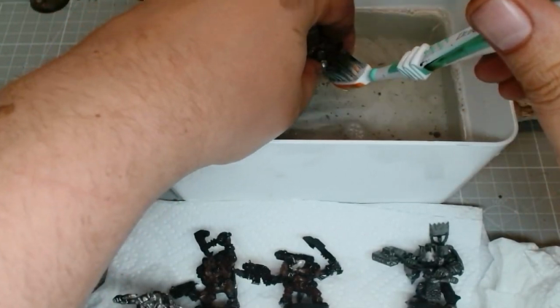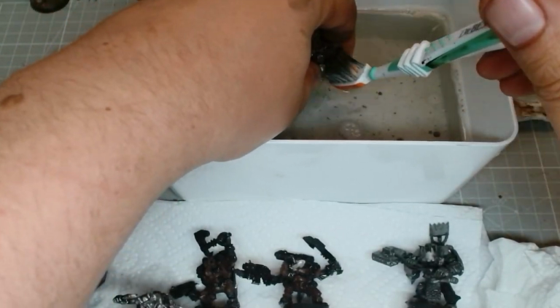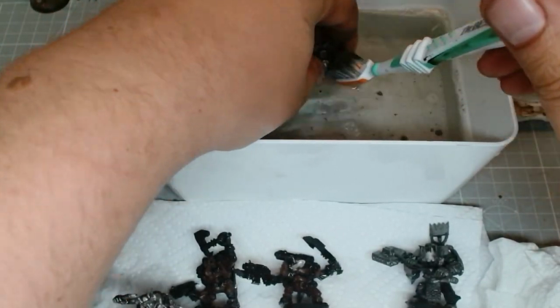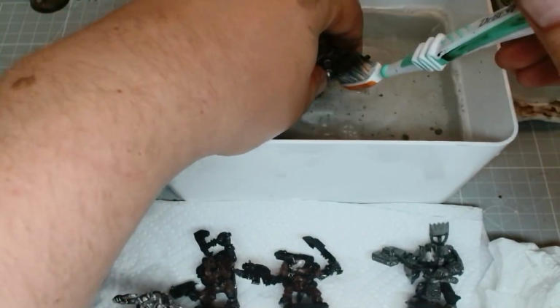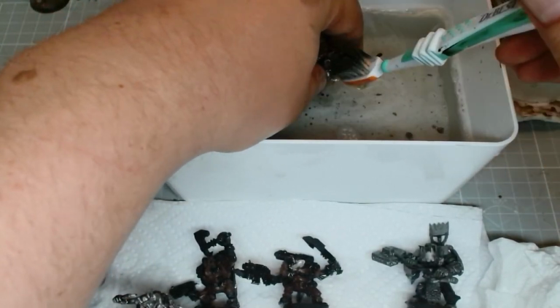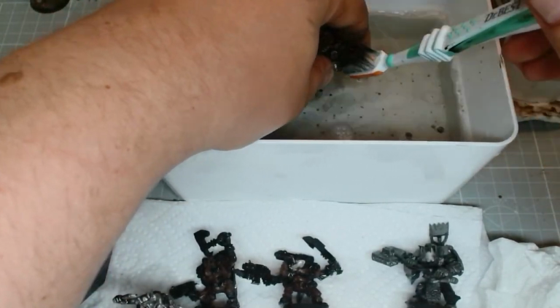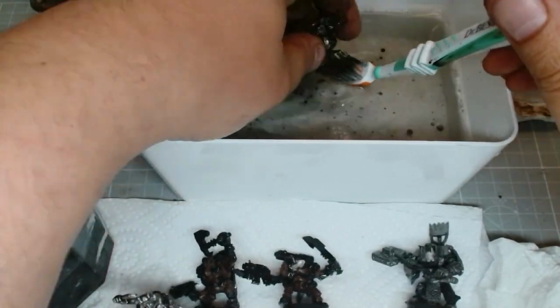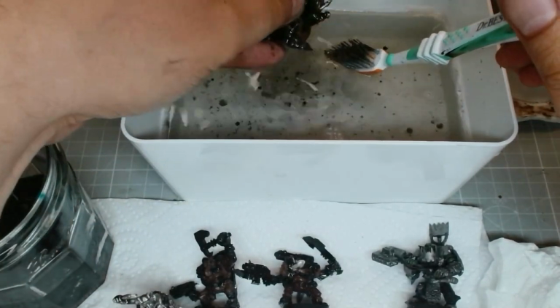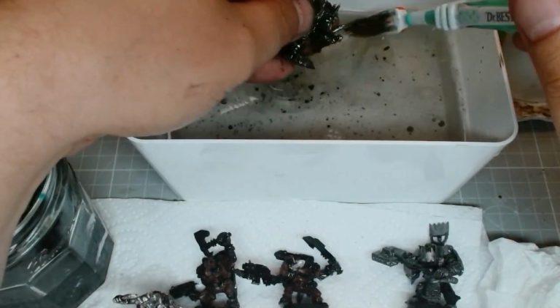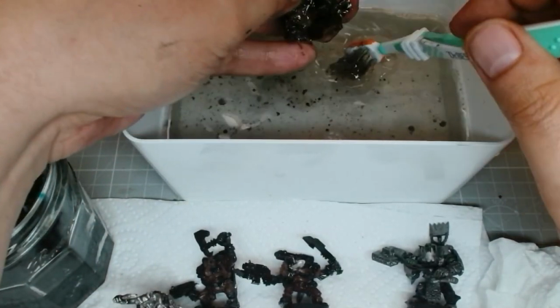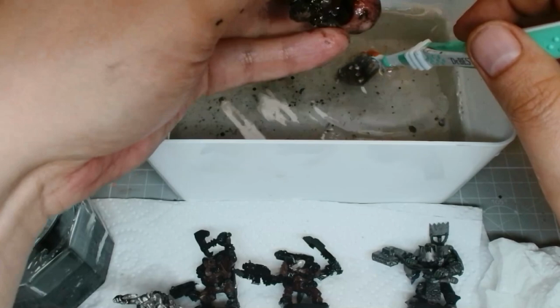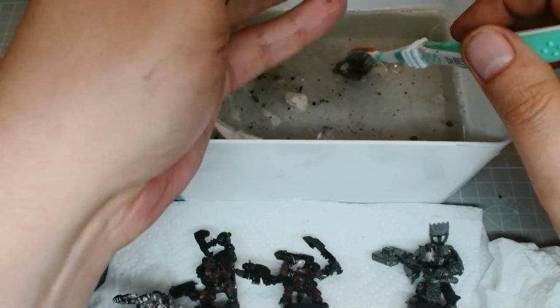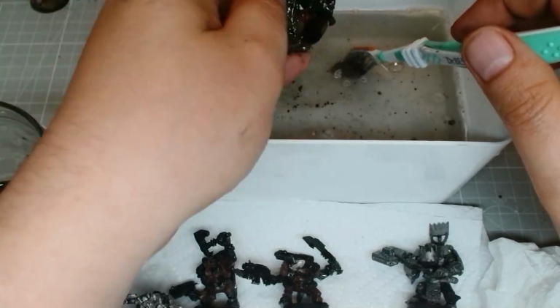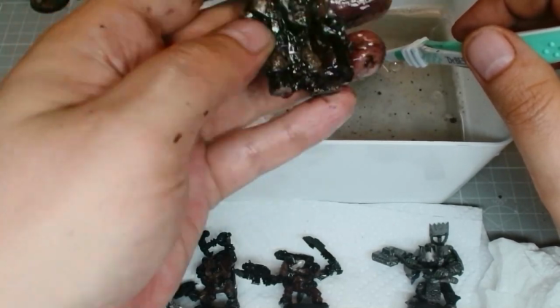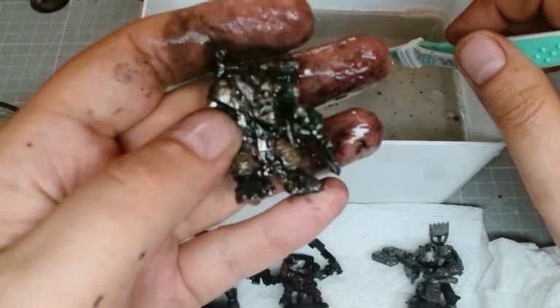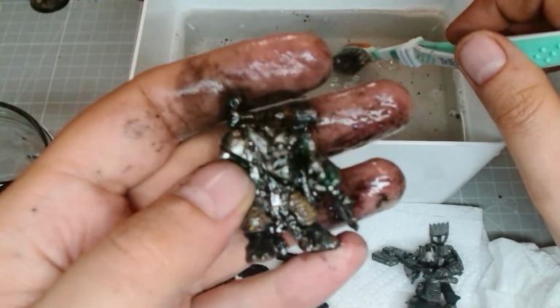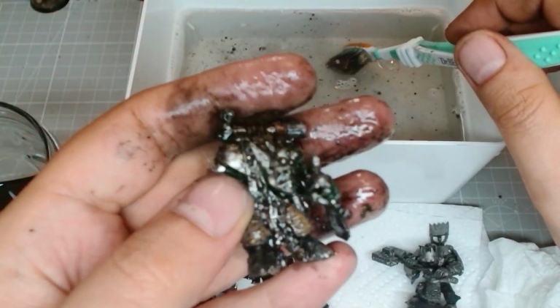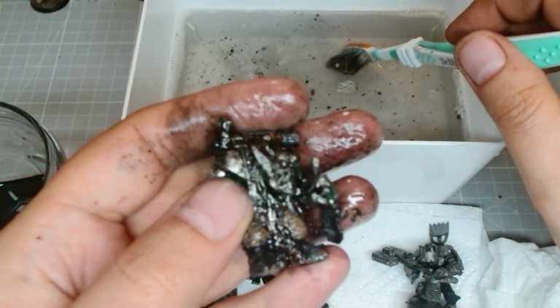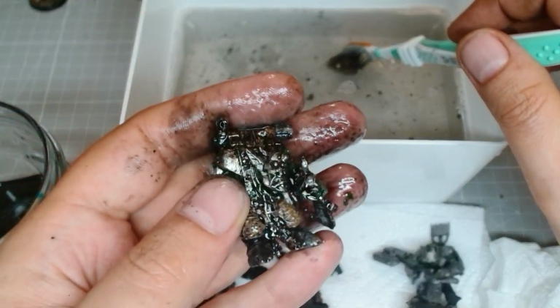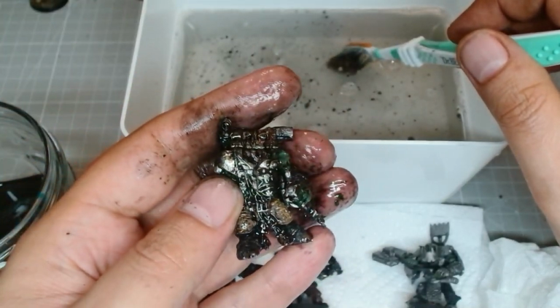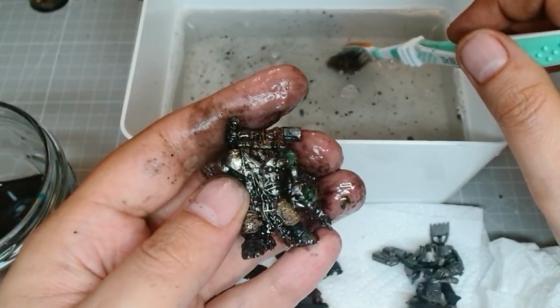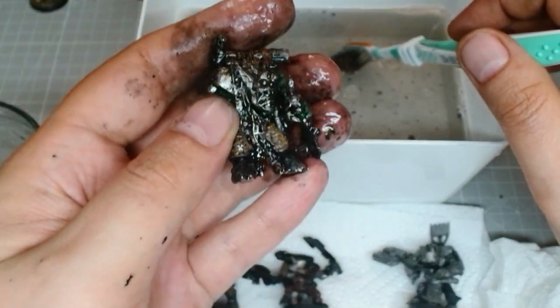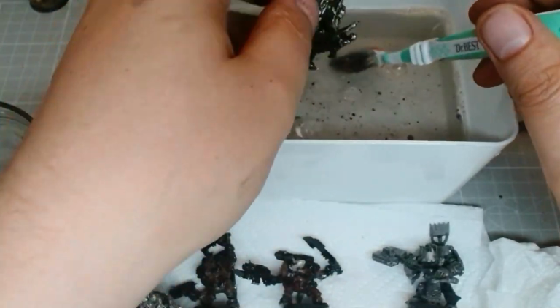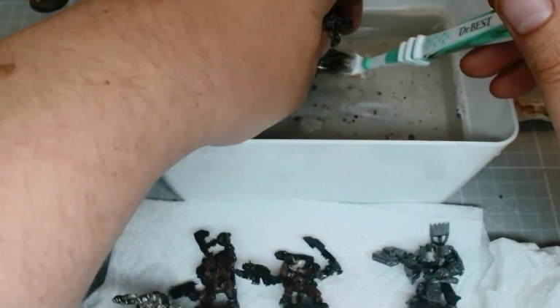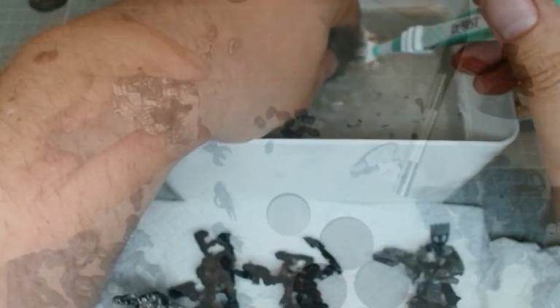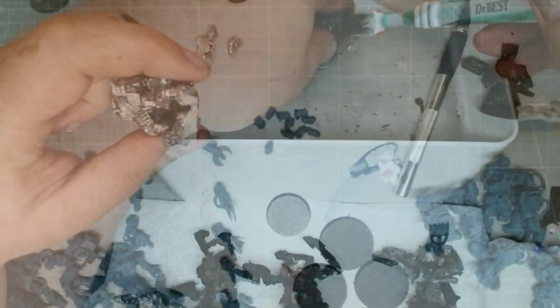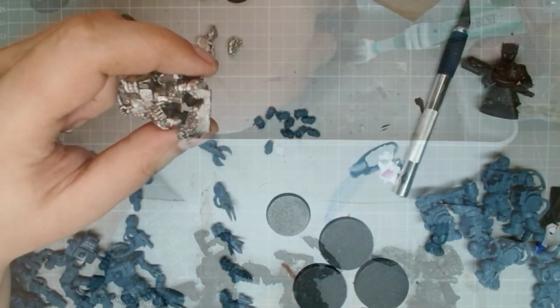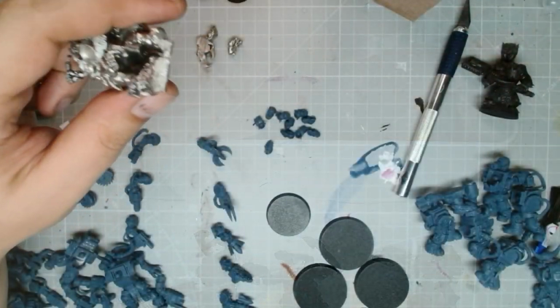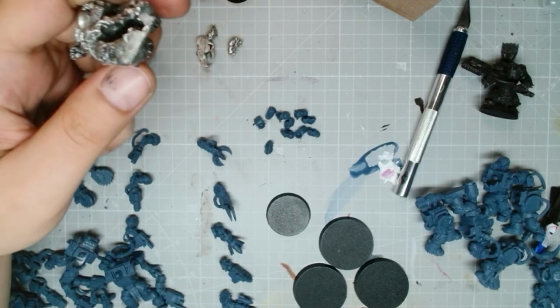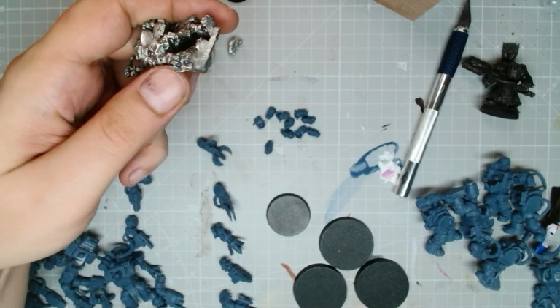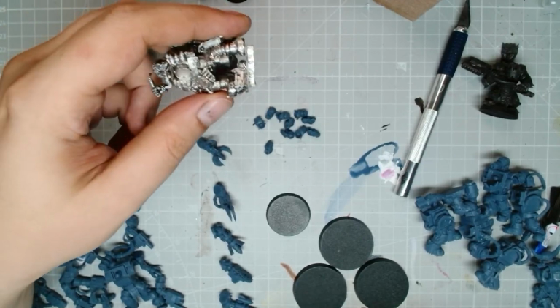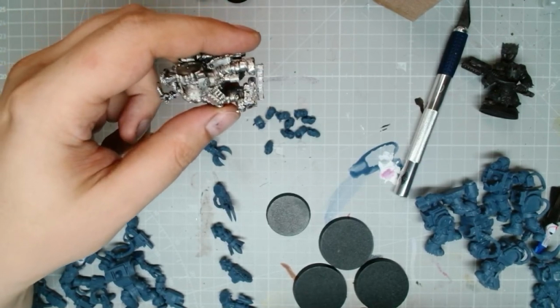Just to show you here, I have Snickrod as well — just check how easy this stuff comes off. If you've been worried about stripping models, go nuts with this stuff. It's so simple.